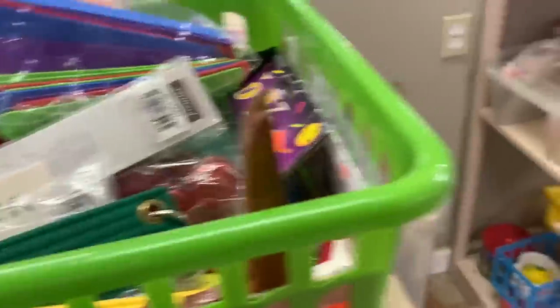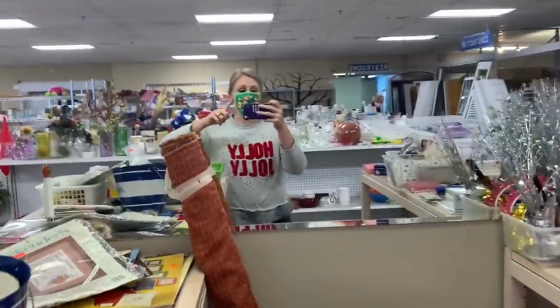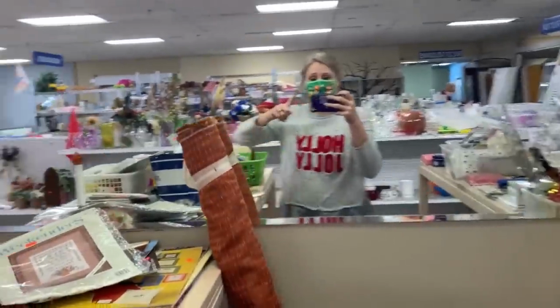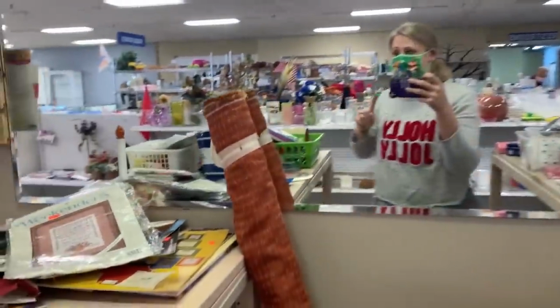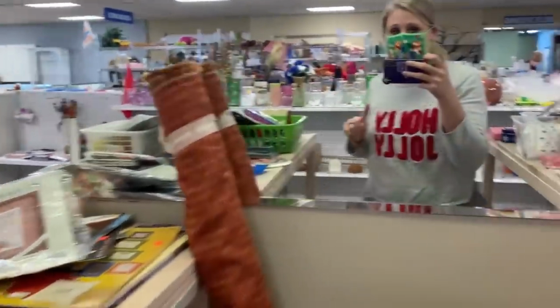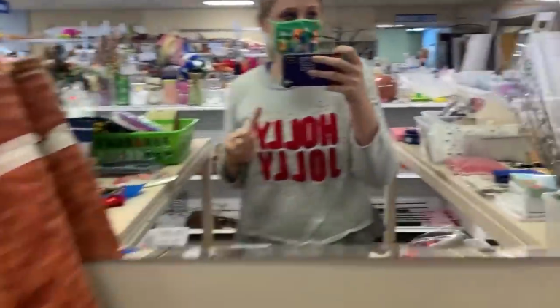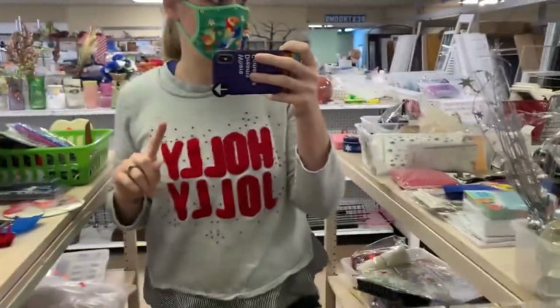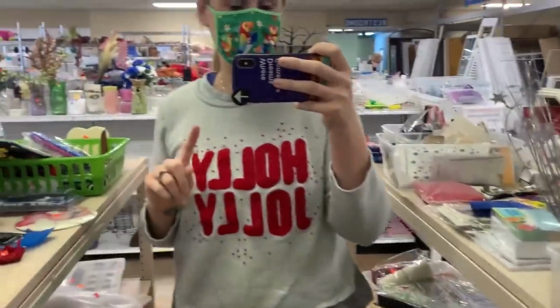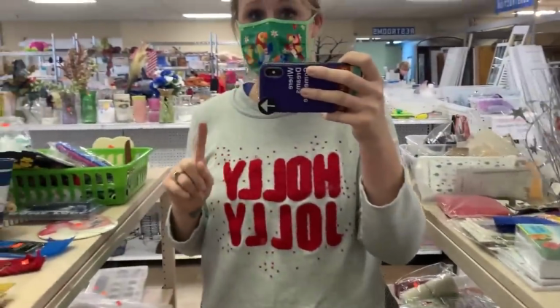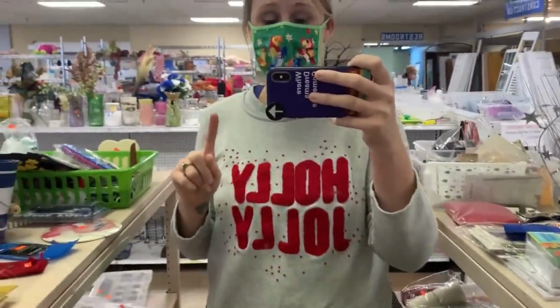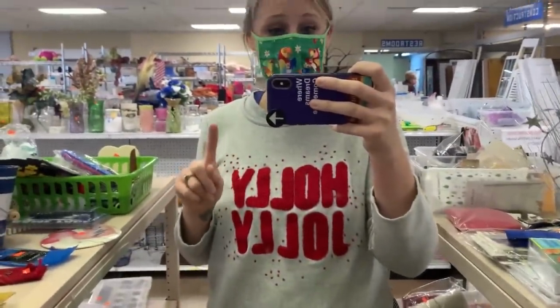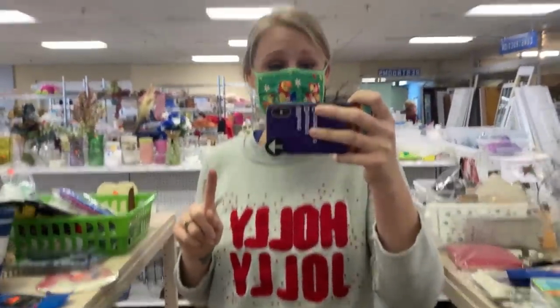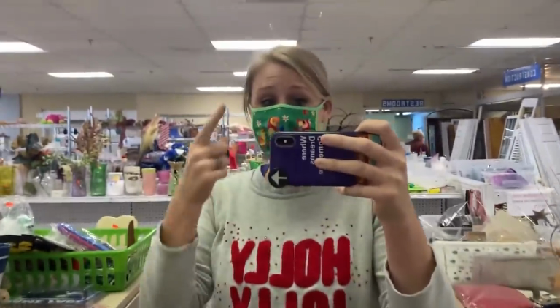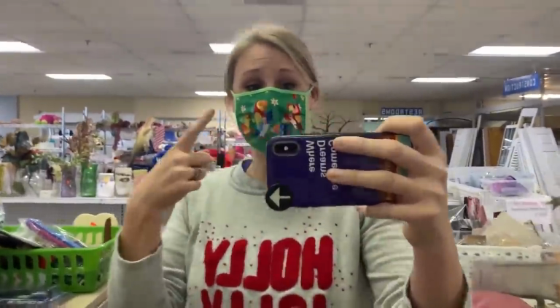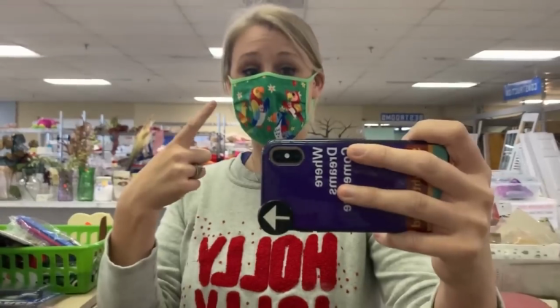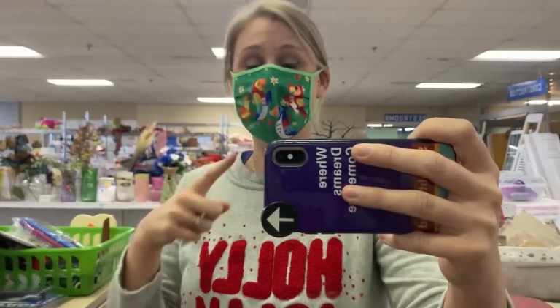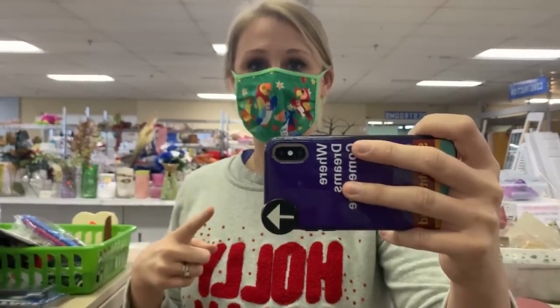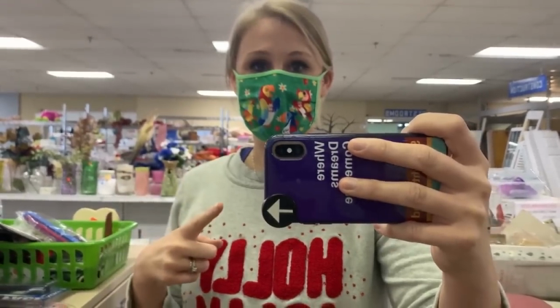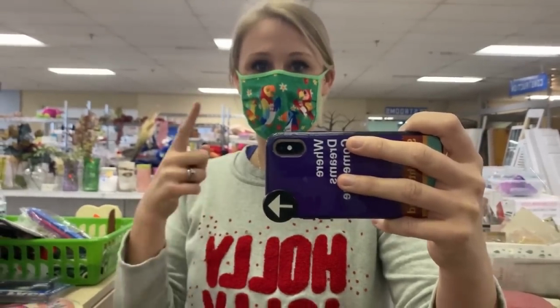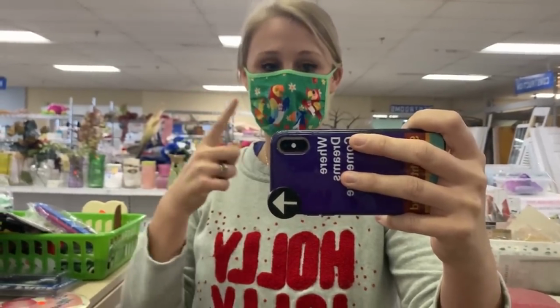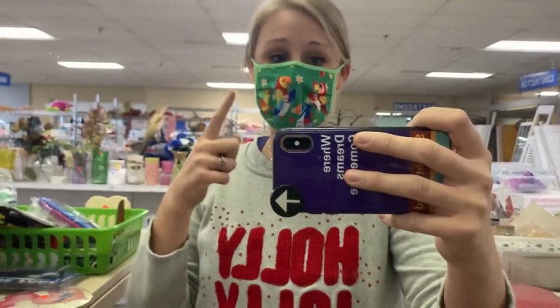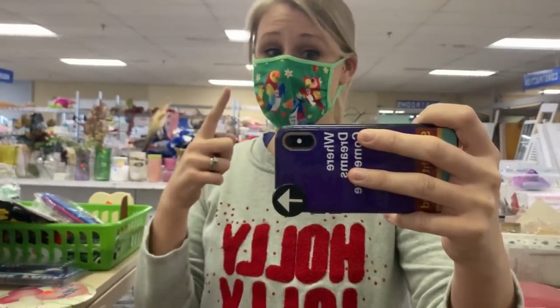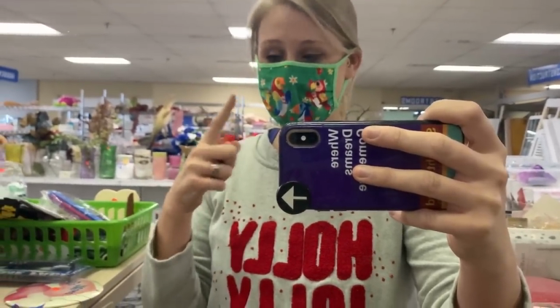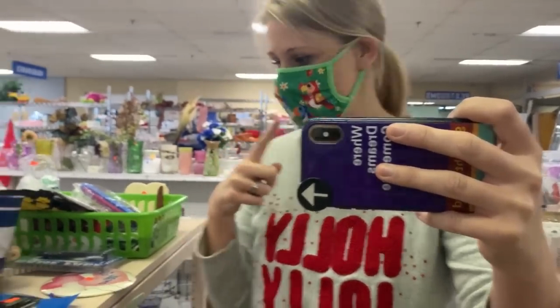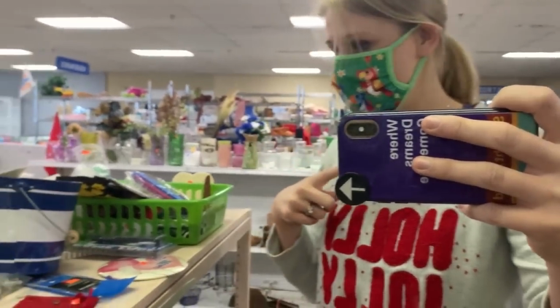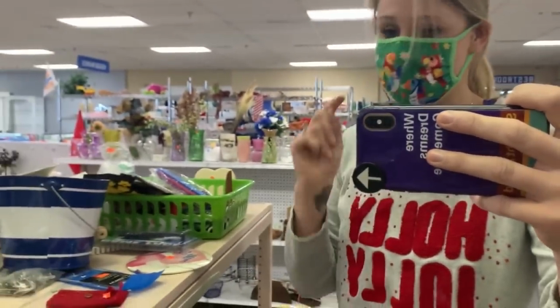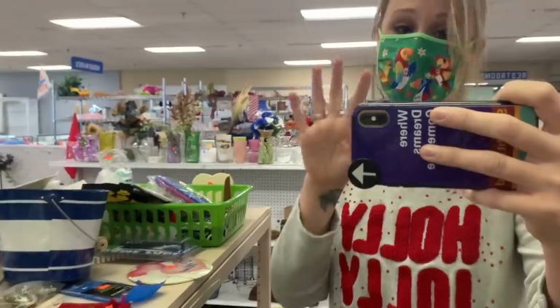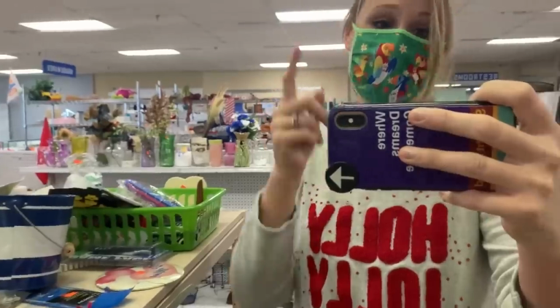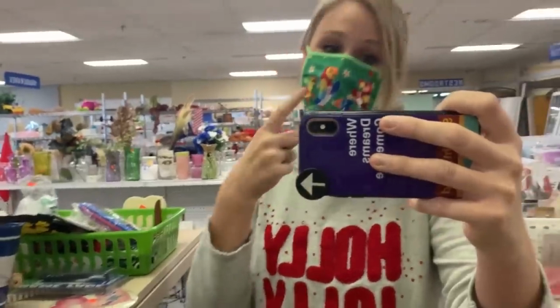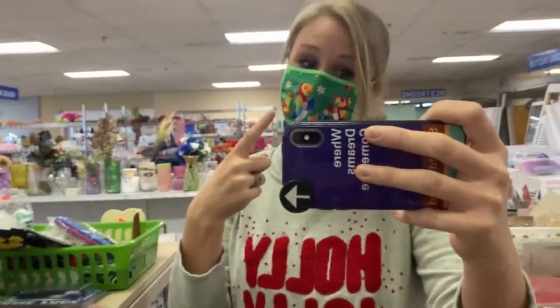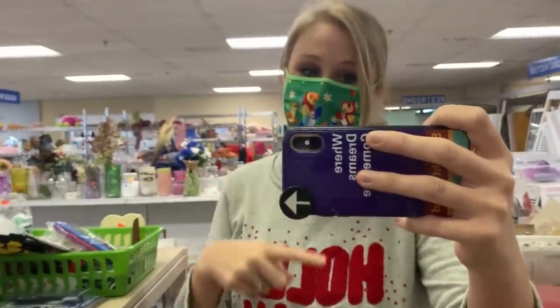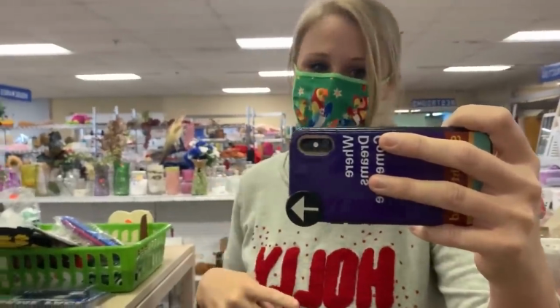By the way, for anybody asking about the mask that was being complimented — this is the one. It's from Disney World, it's the Tiki Room like an attraction. Just if you were wondering, this is the one that keeps getting the compliments.